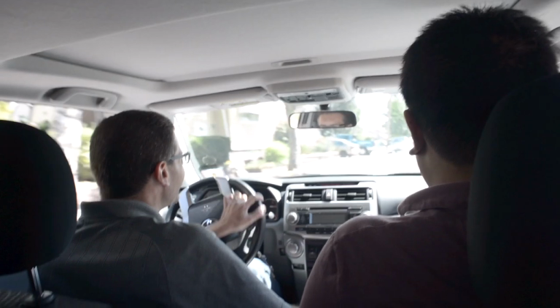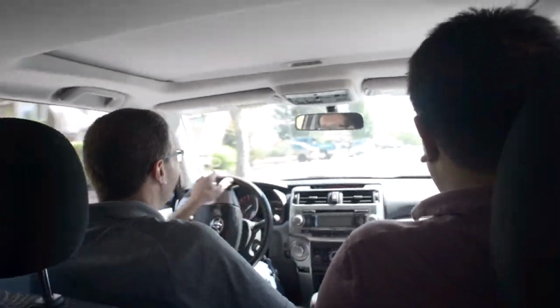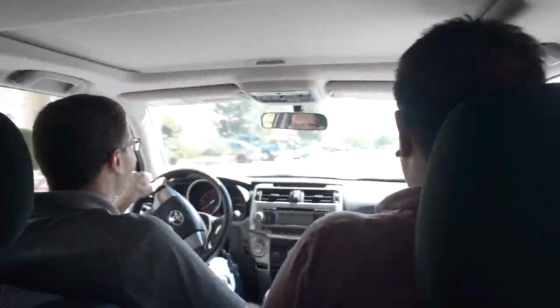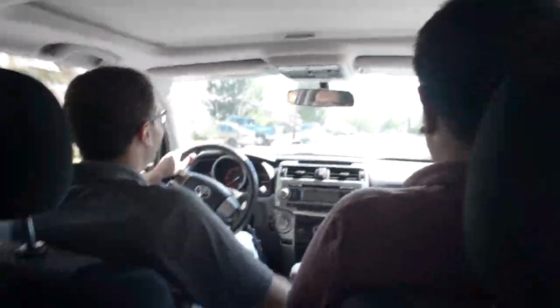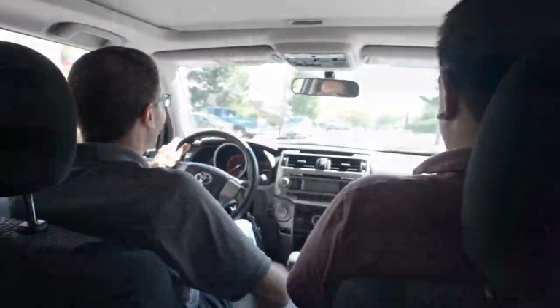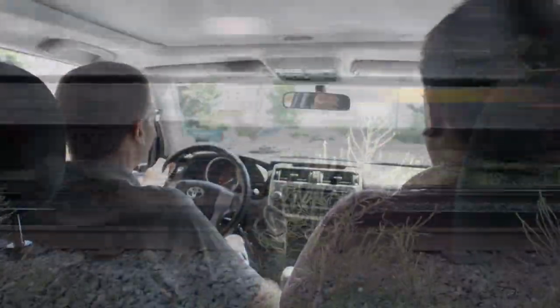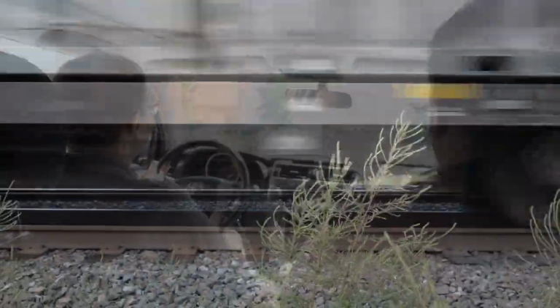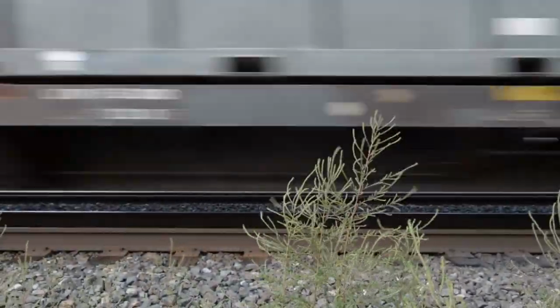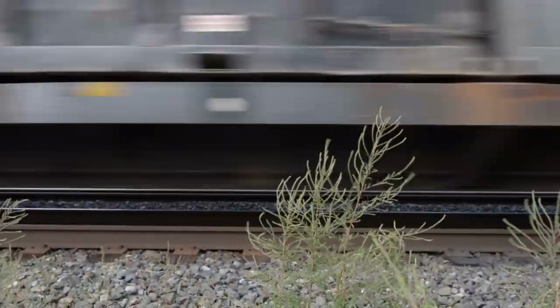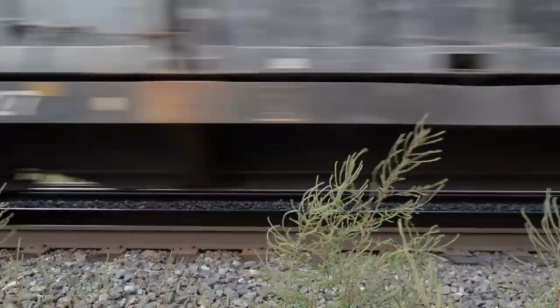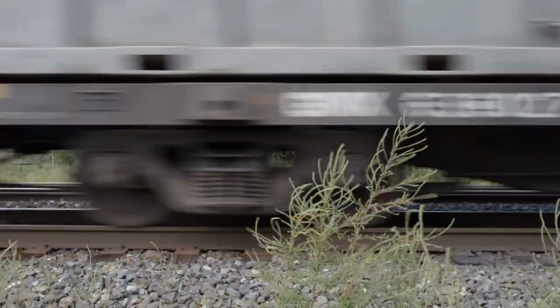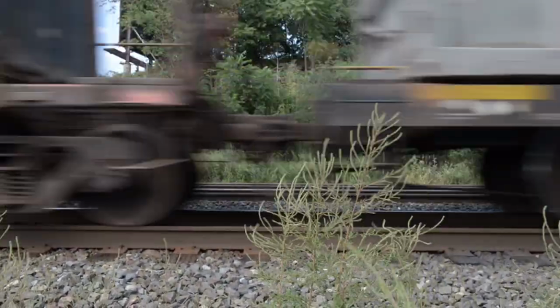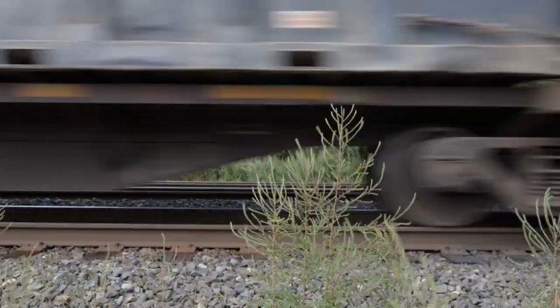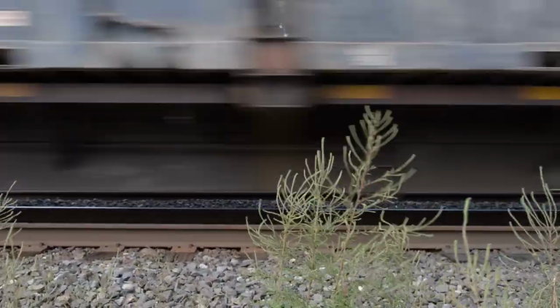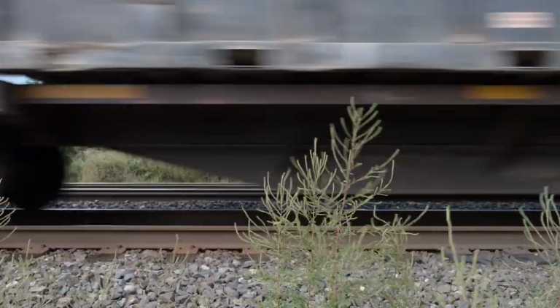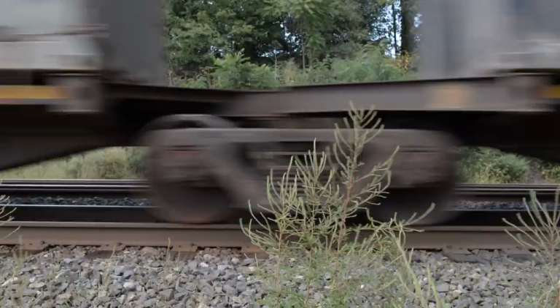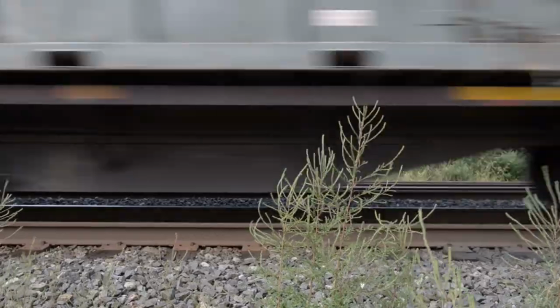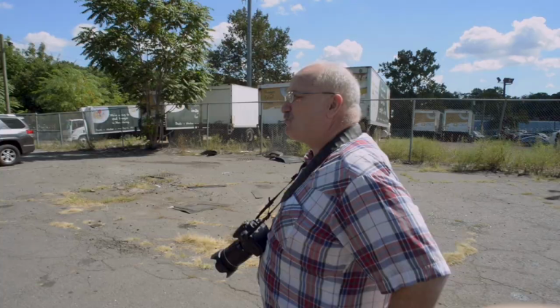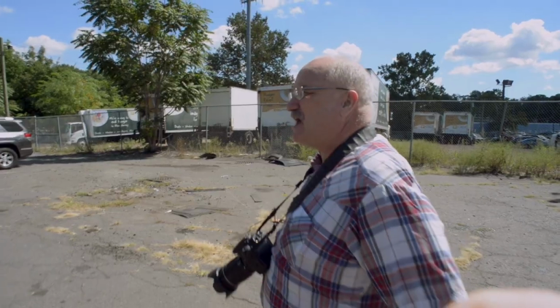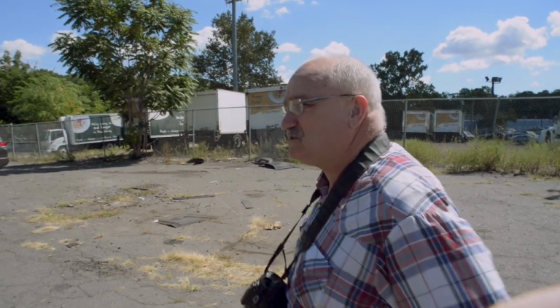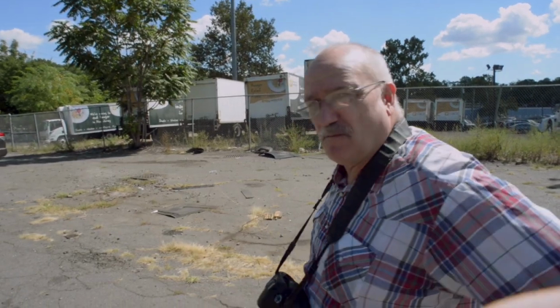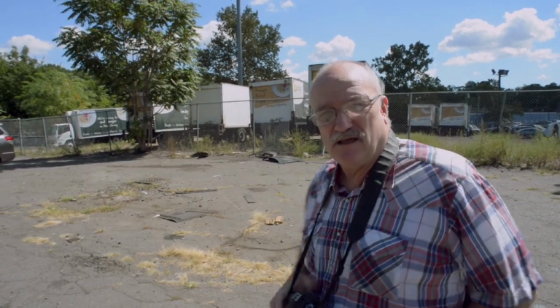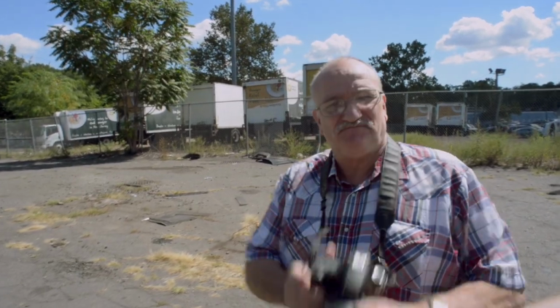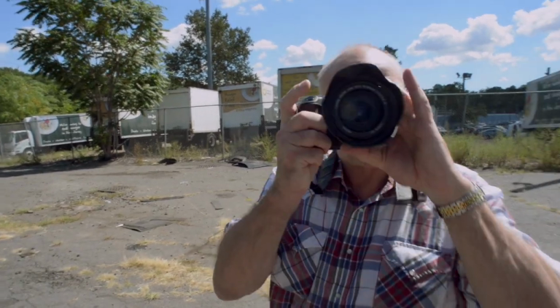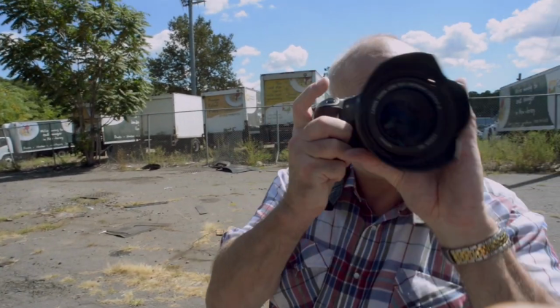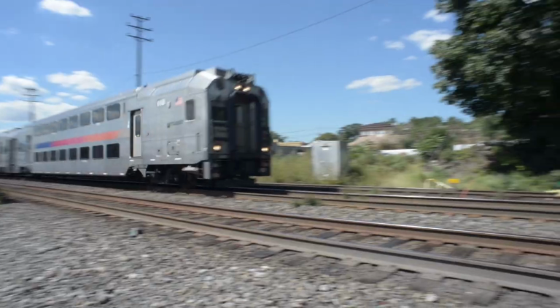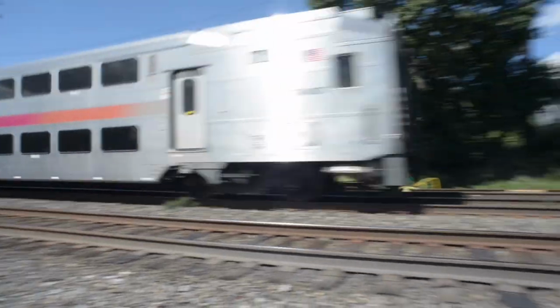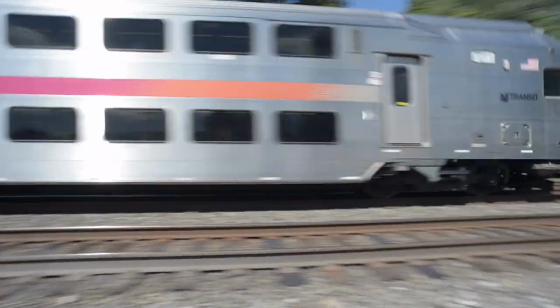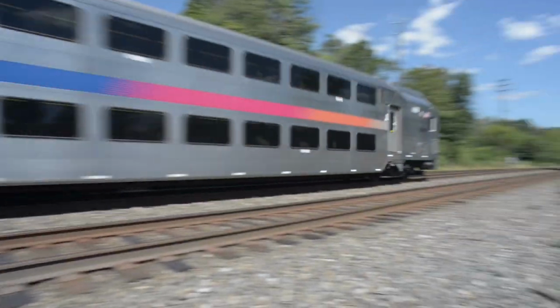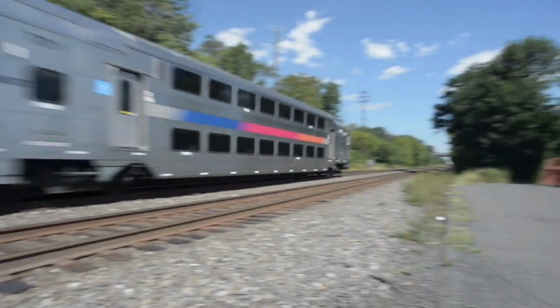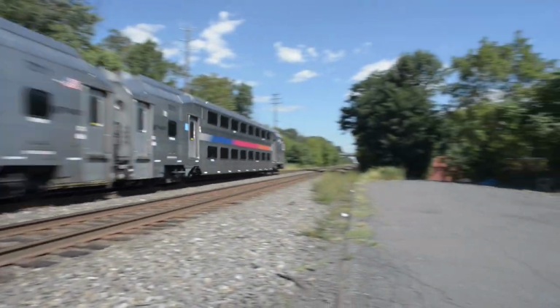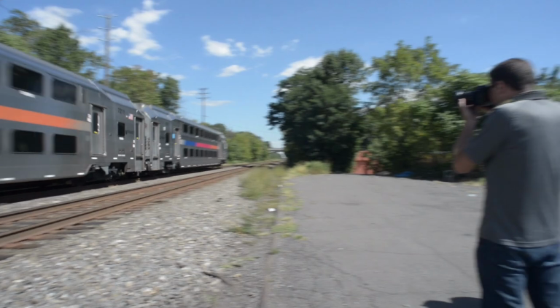On a nice day, it is not uncommon for a group of Atlas Railfan employees to spend their lunch break doing field research along the Lehigh Line at a location which is just minutes from the Atlas office.